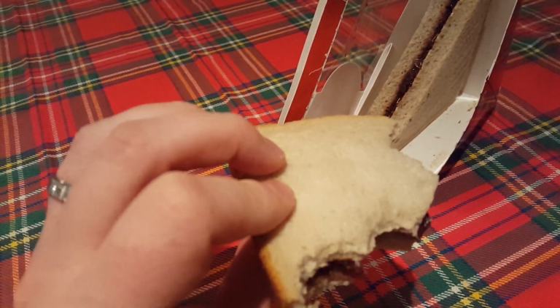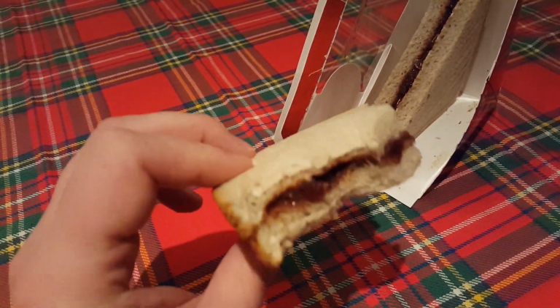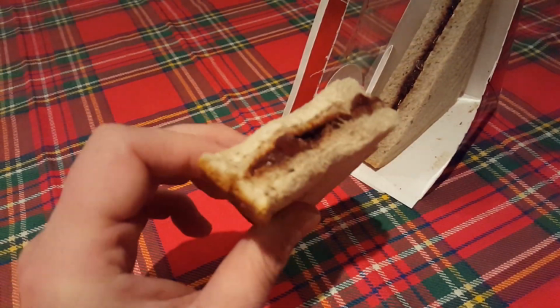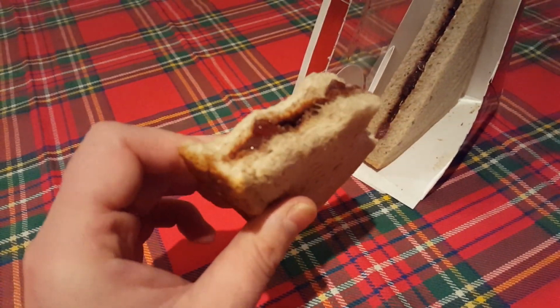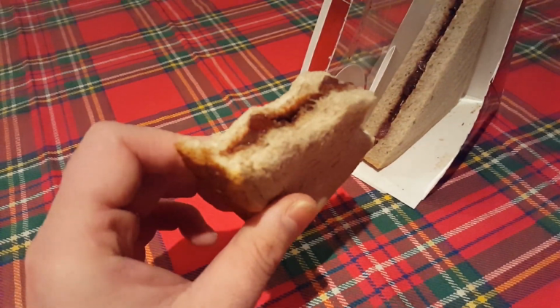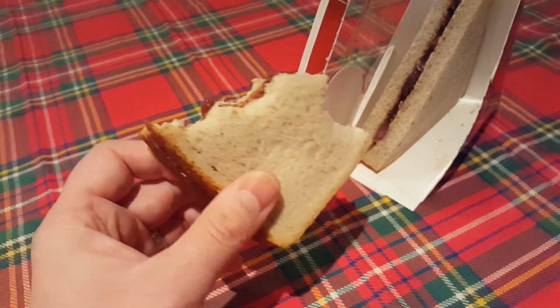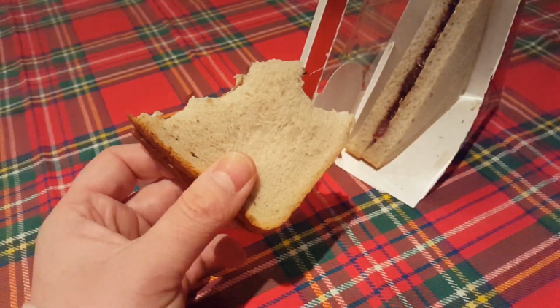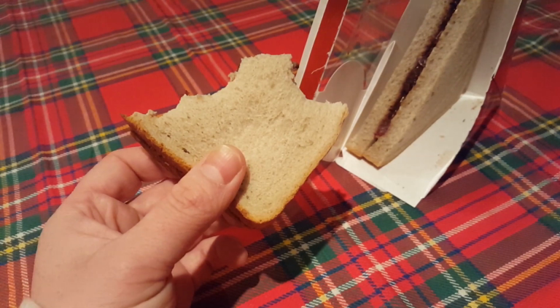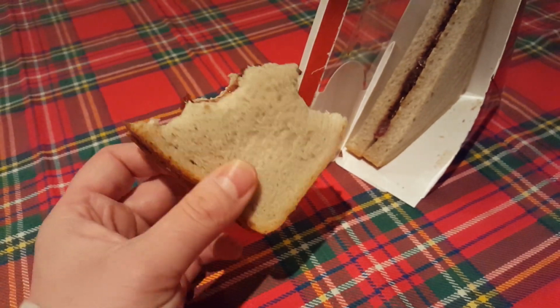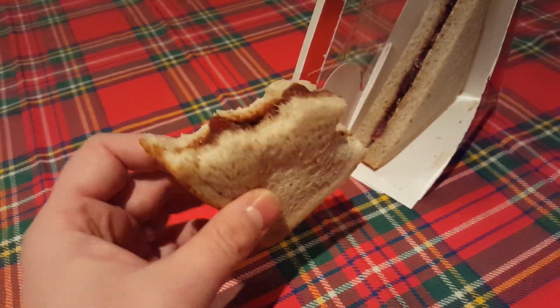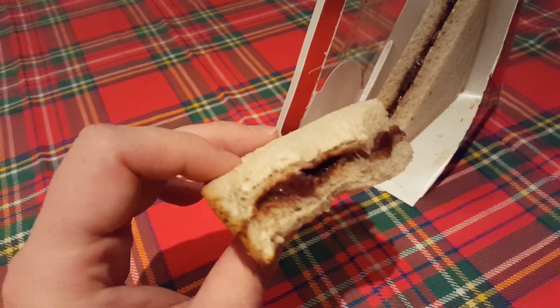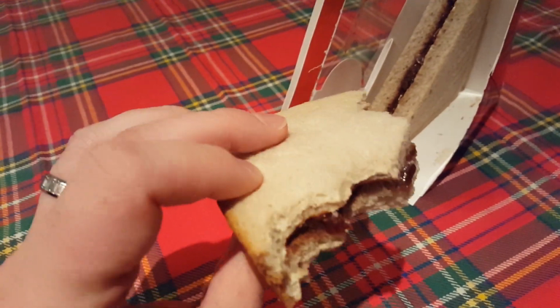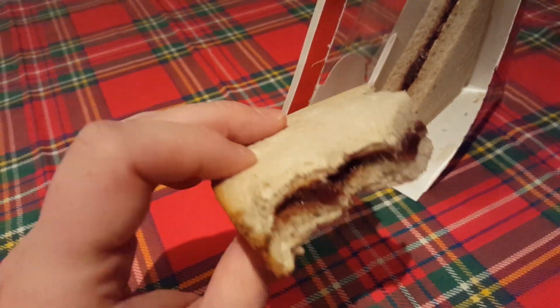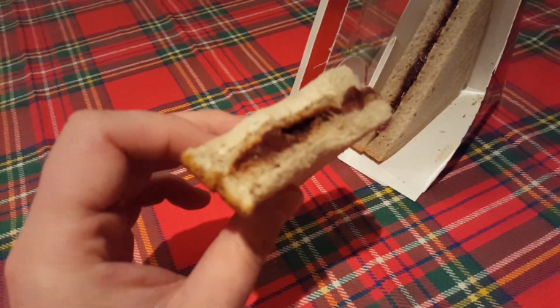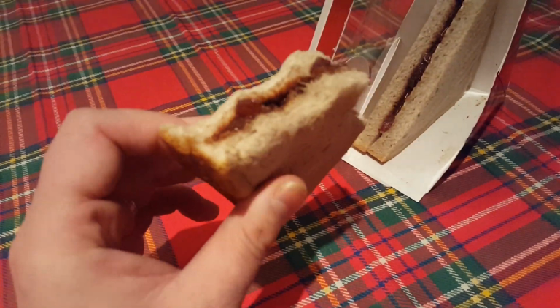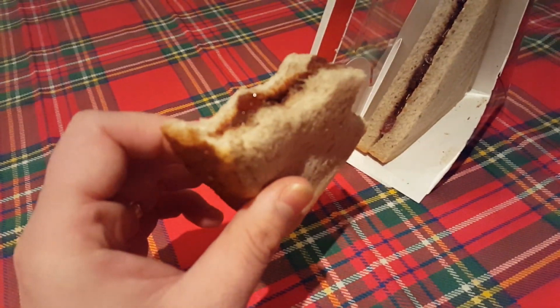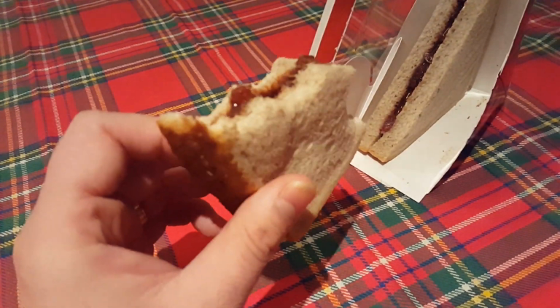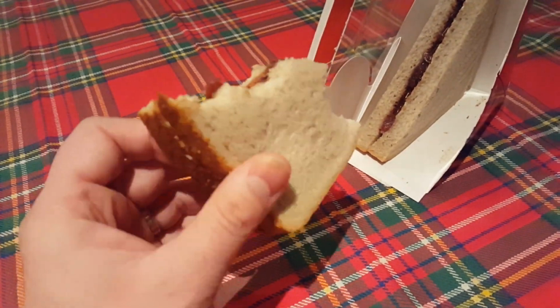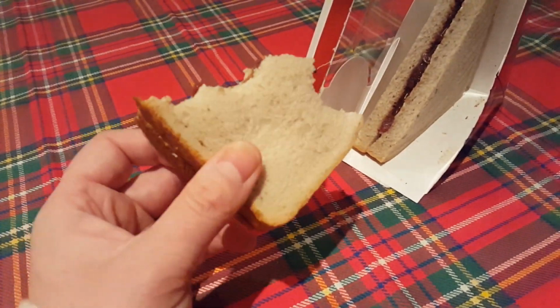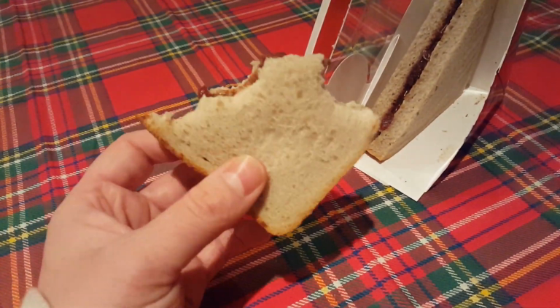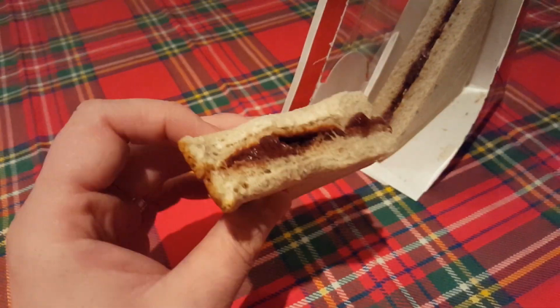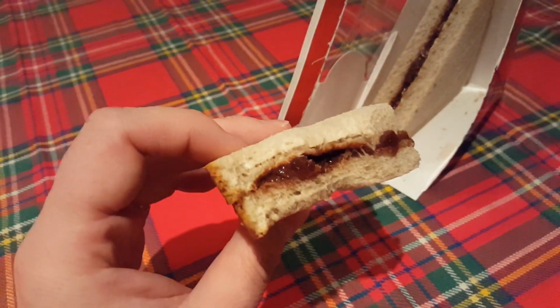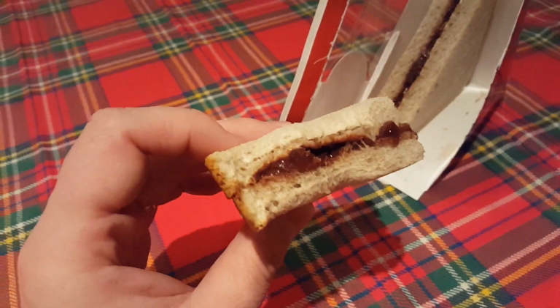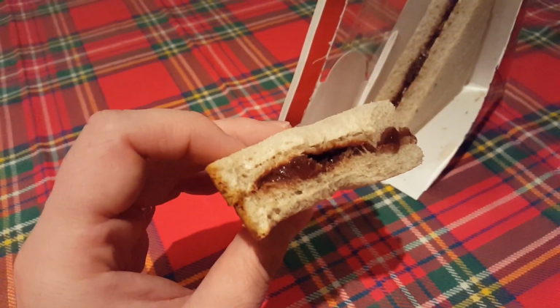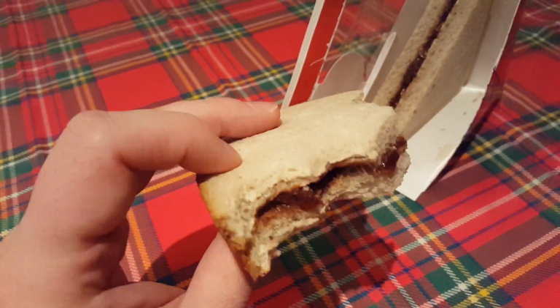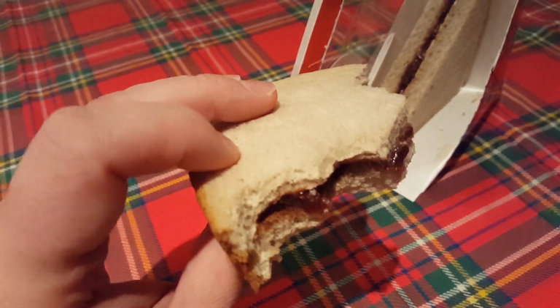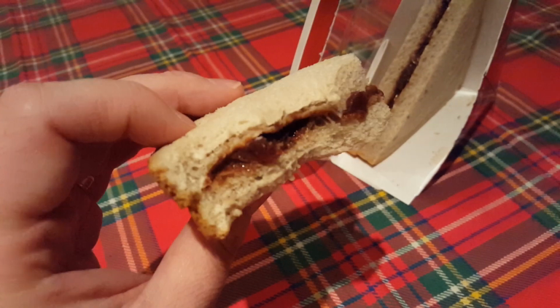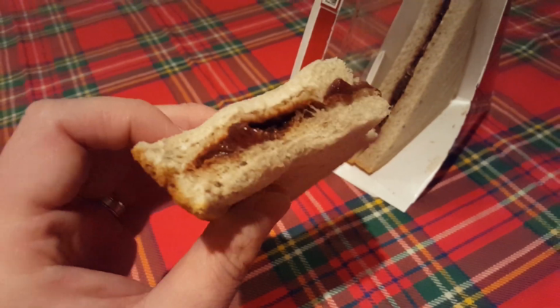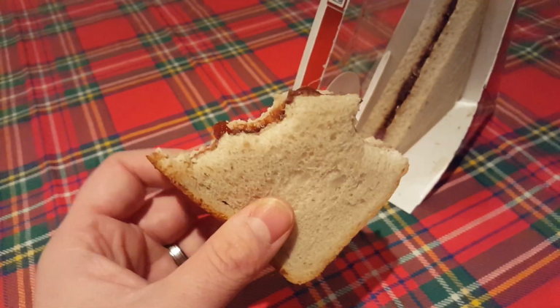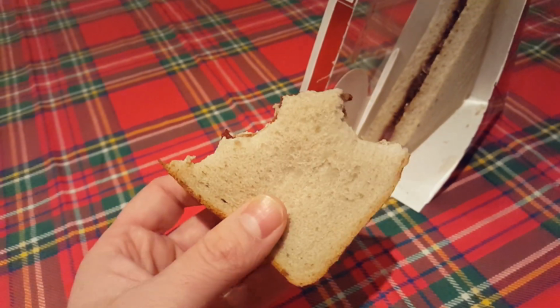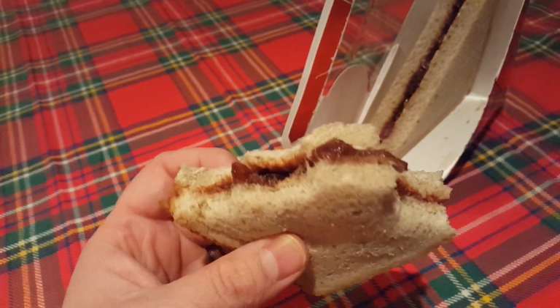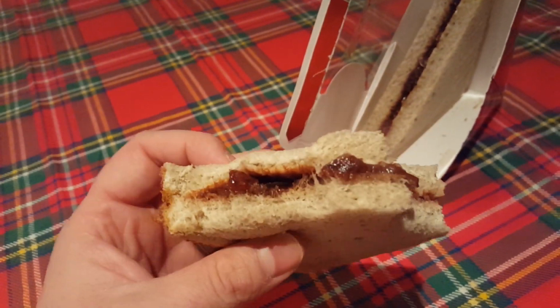In the bread, it doesn't taste like cinnamon. But it's not barking — that's a joke about the cinnamon being a spice obtained from bark.